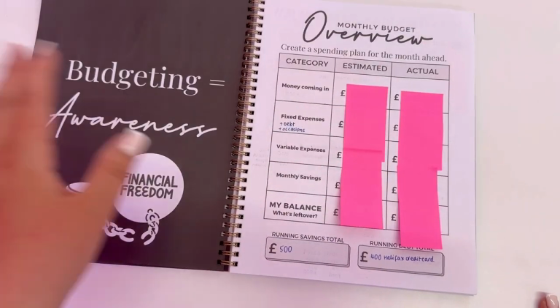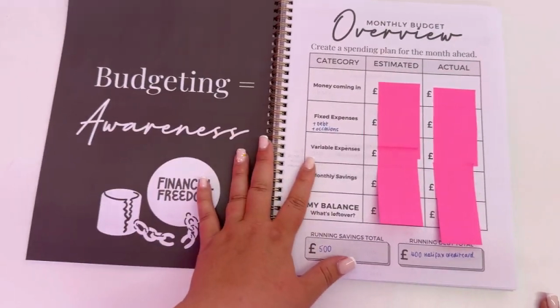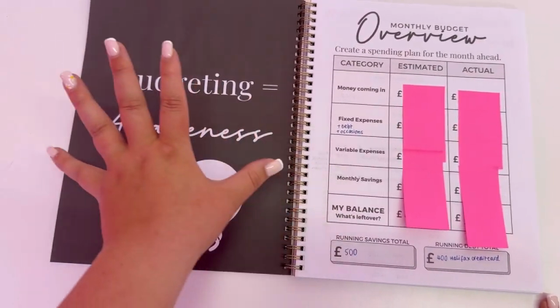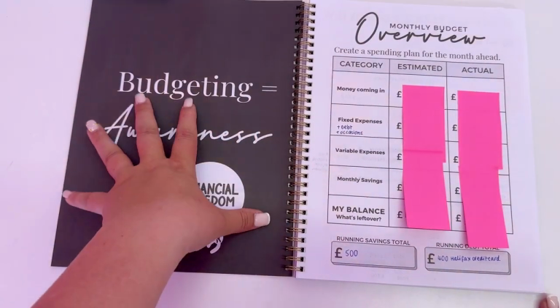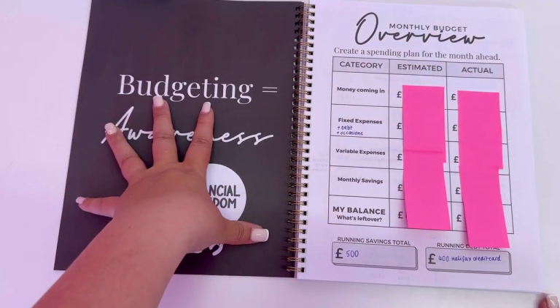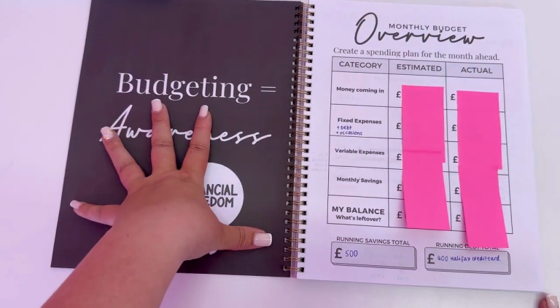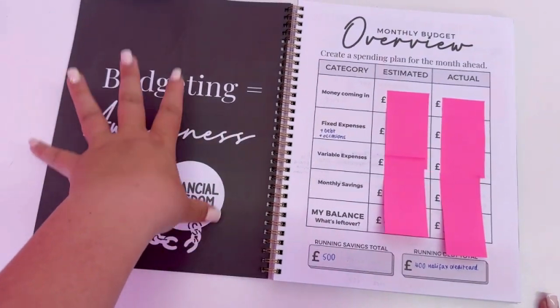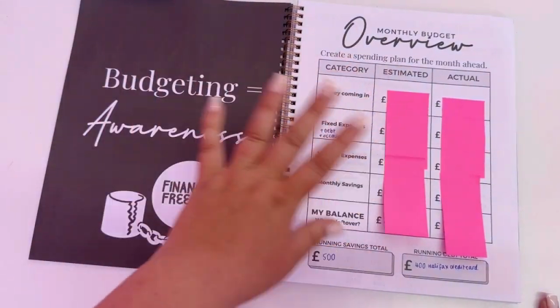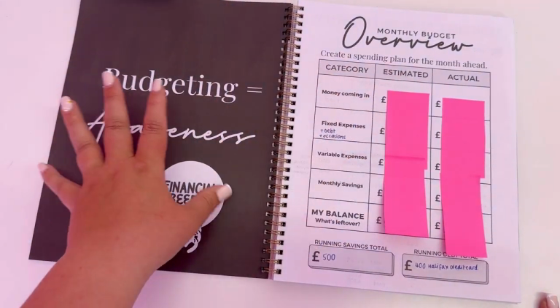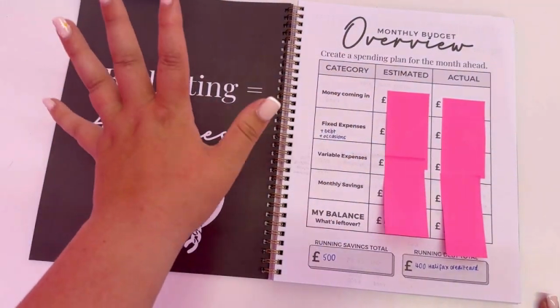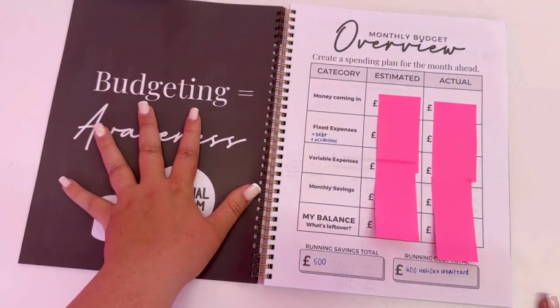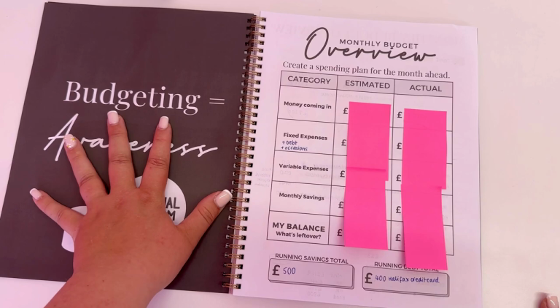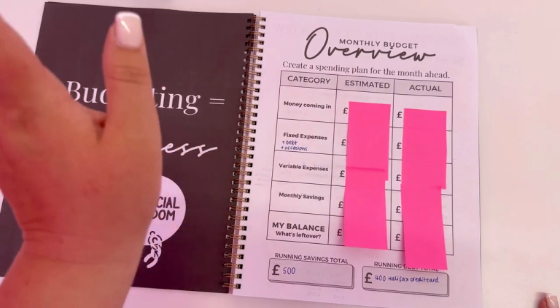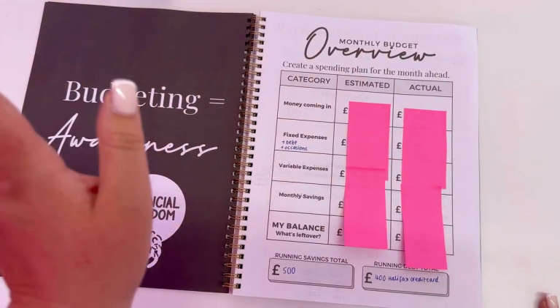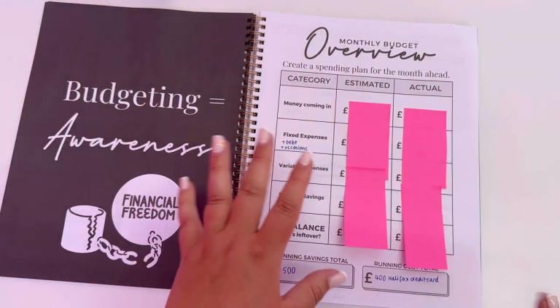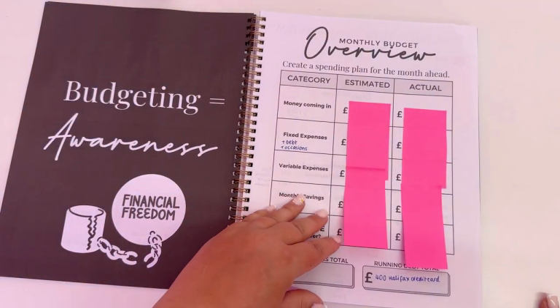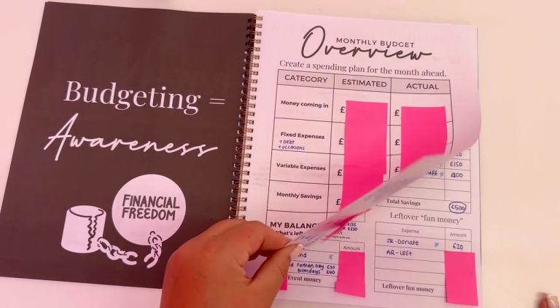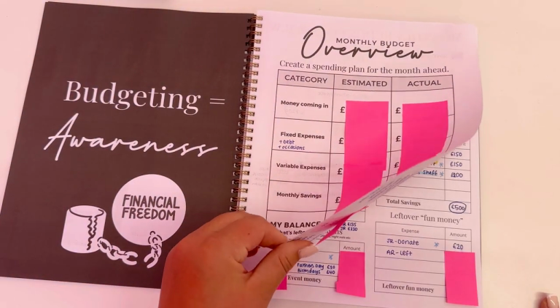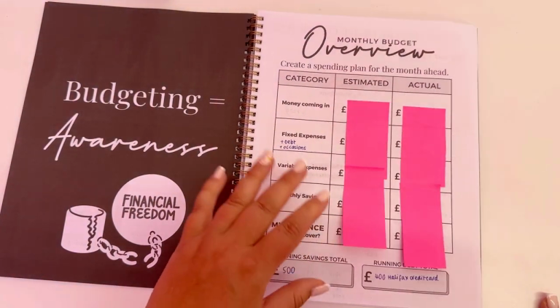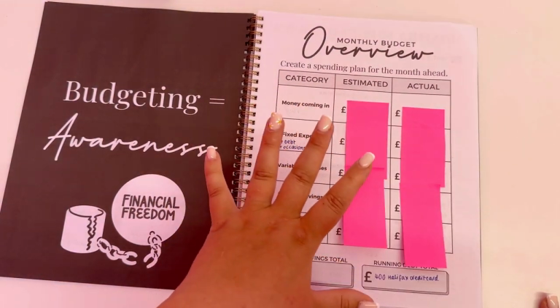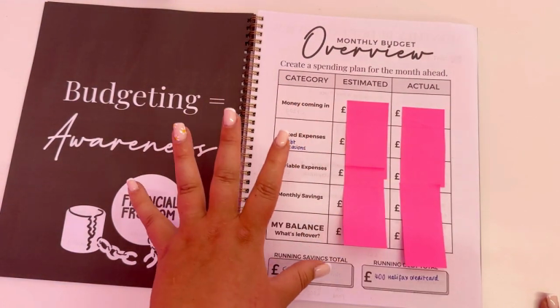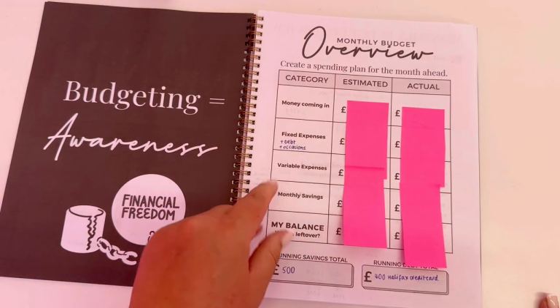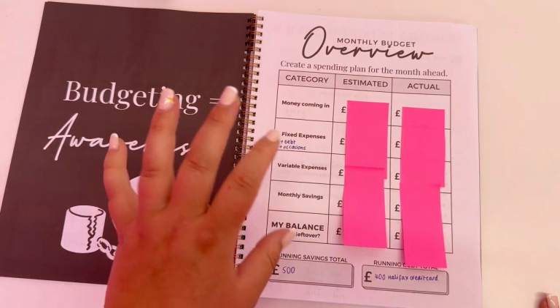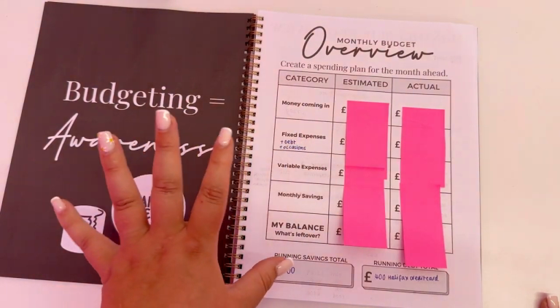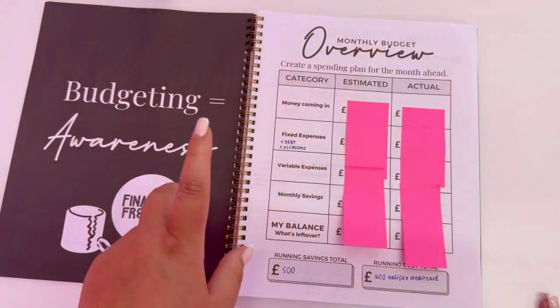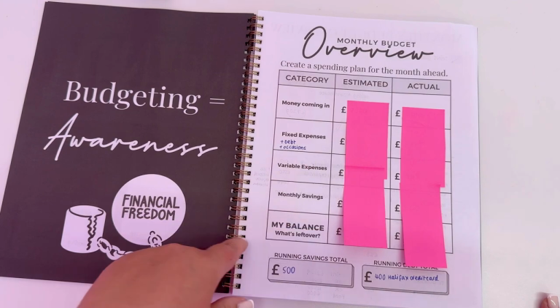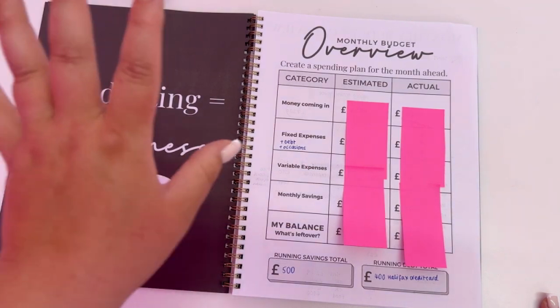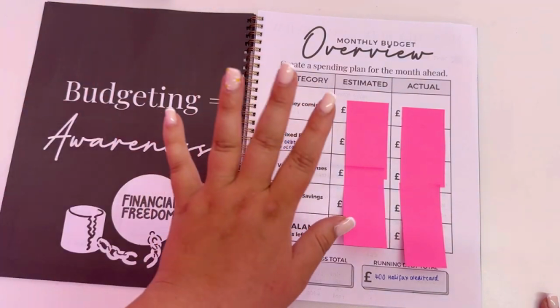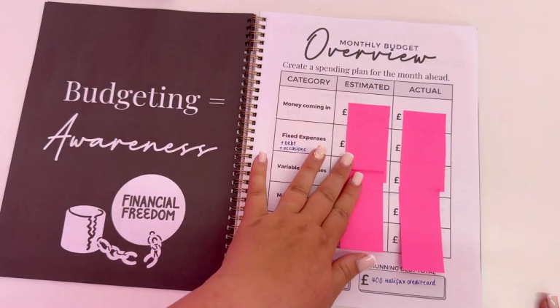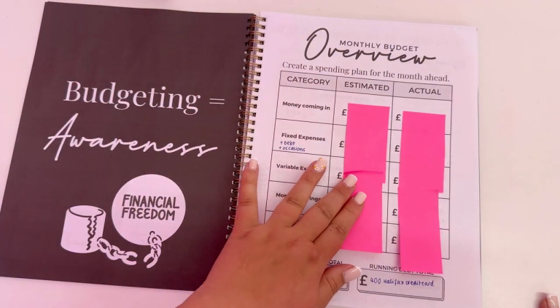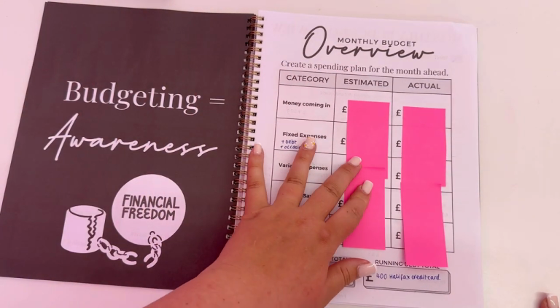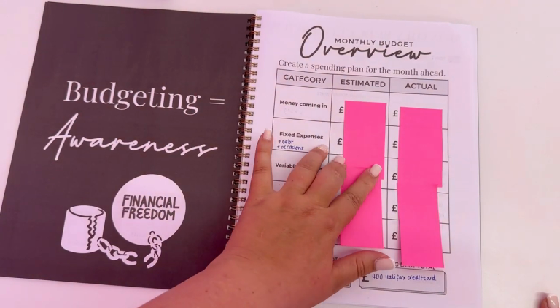Every single month has a different budget quote throughout the whole planner. By the way, I have post-it noted some of these because I just find it really funny sharing my finances — so if you see those pink post-it notes, that's why.